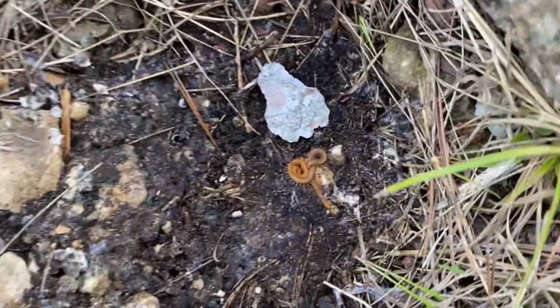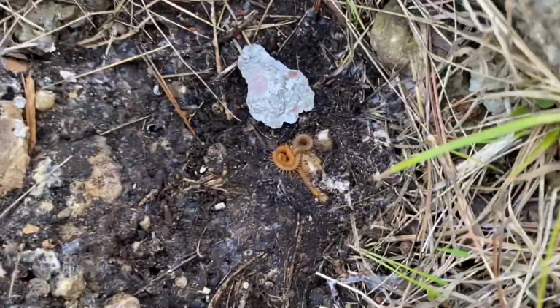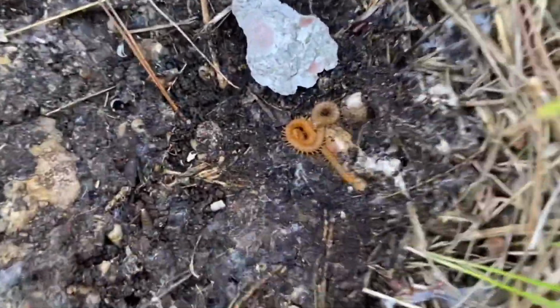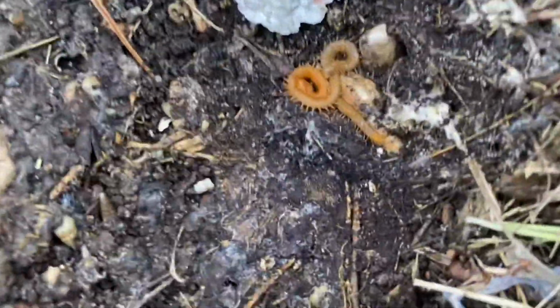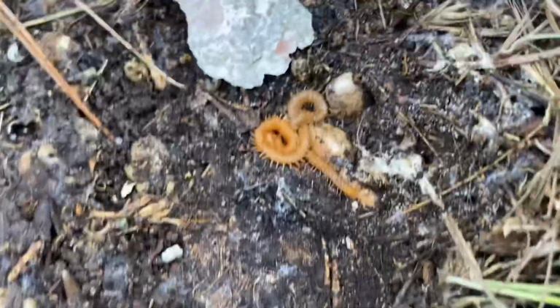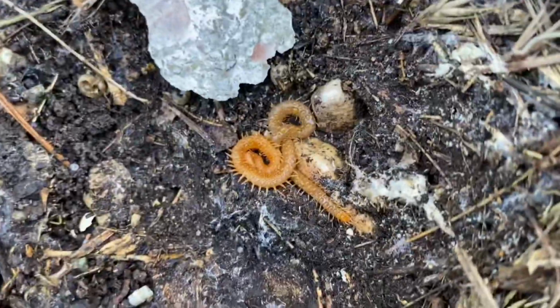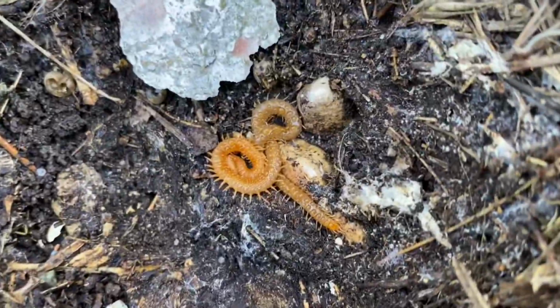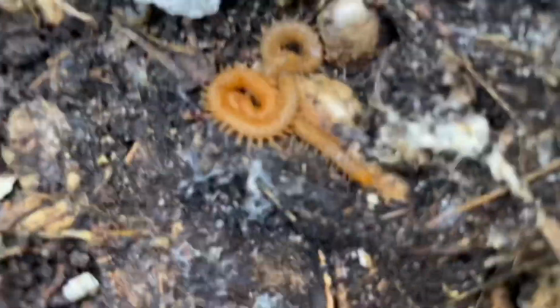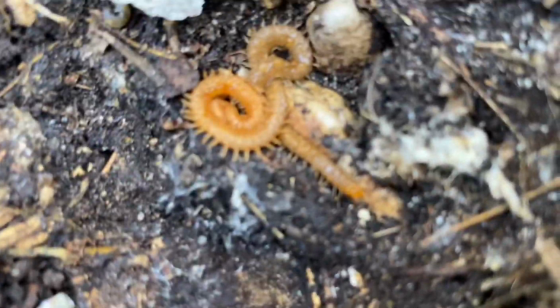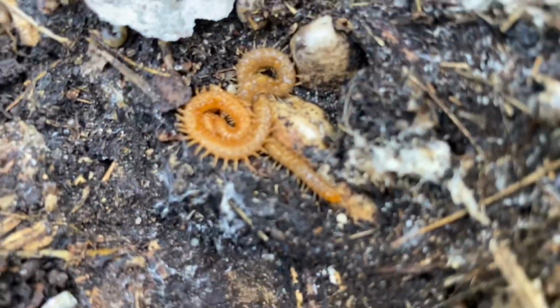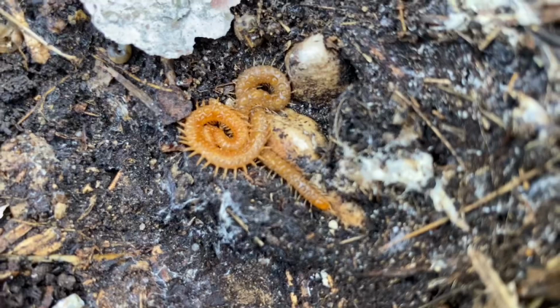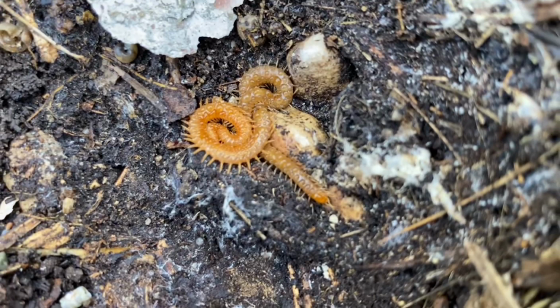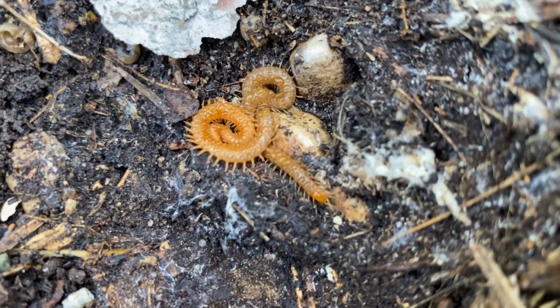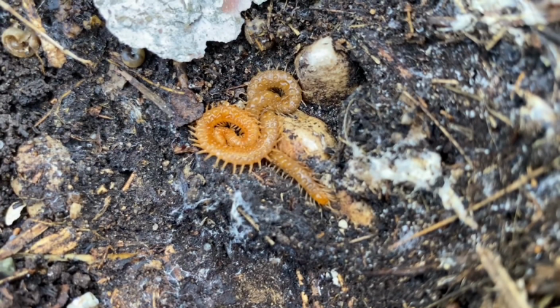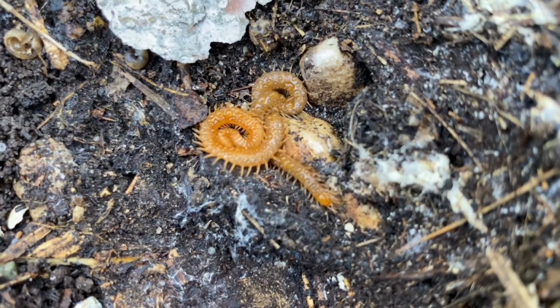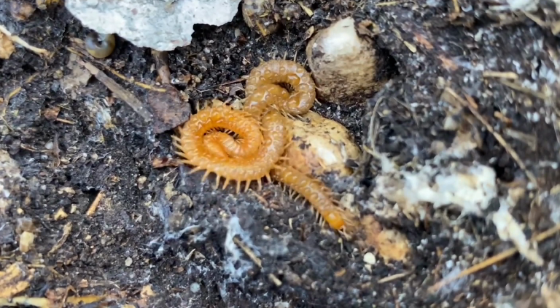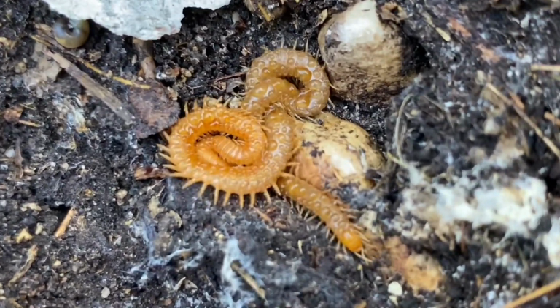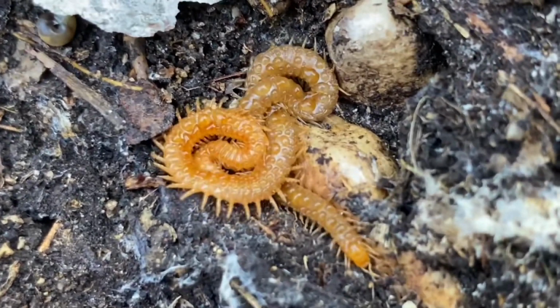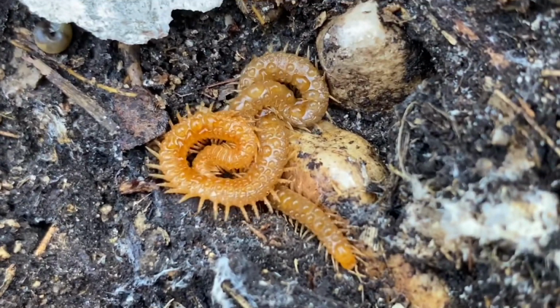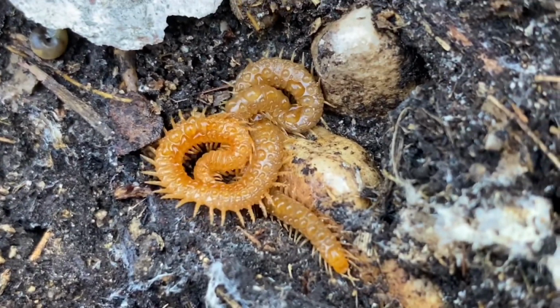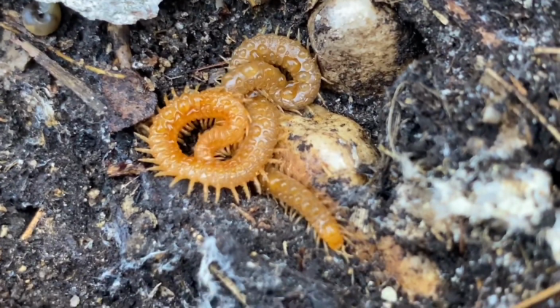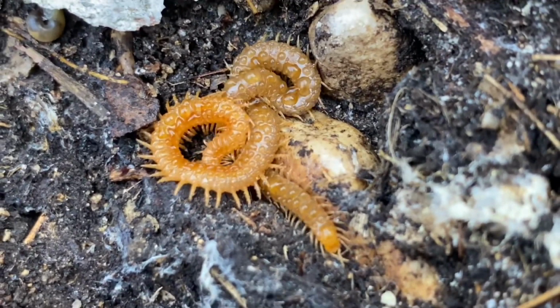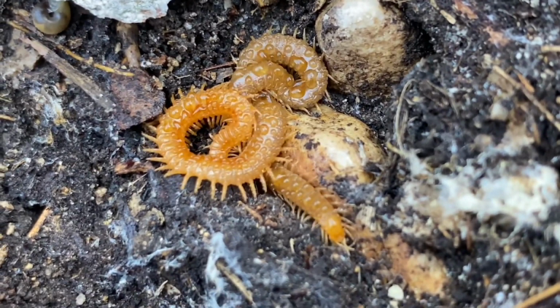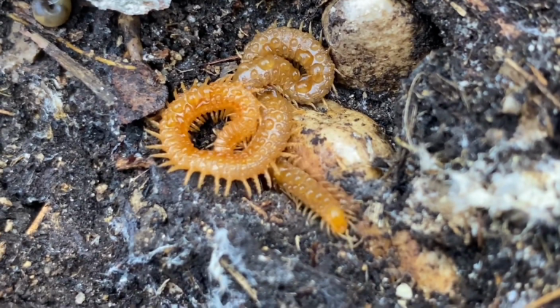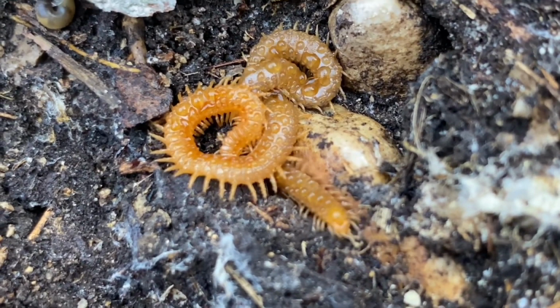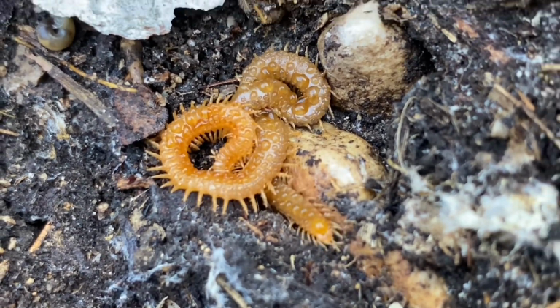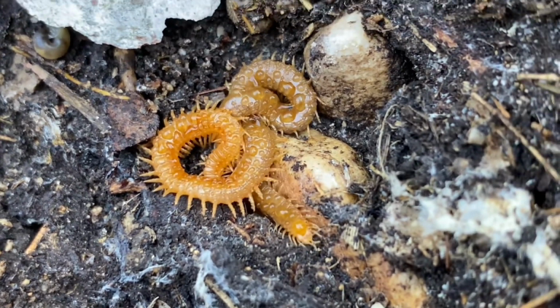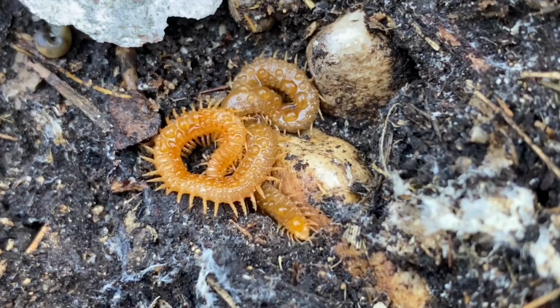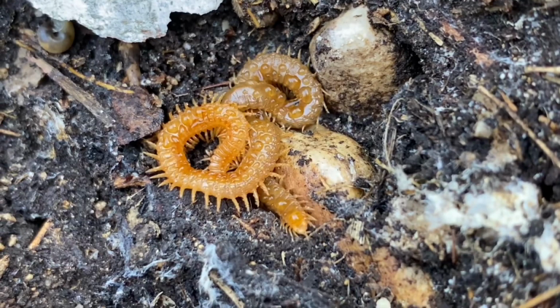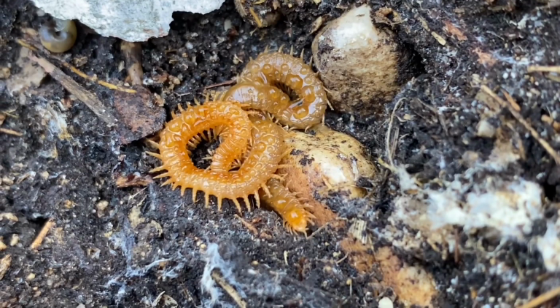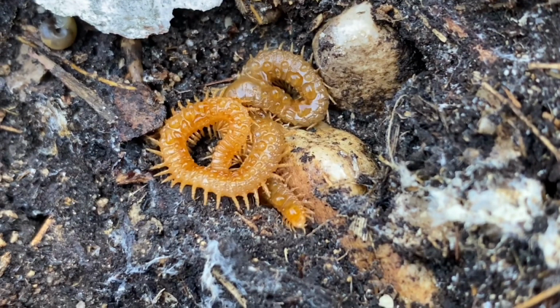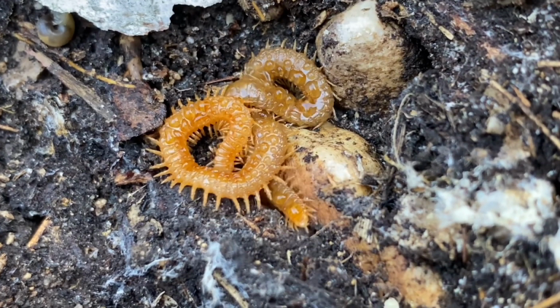A soil centipede down here — more of these geophilomorphs. And this one is covered in little droplets of water.